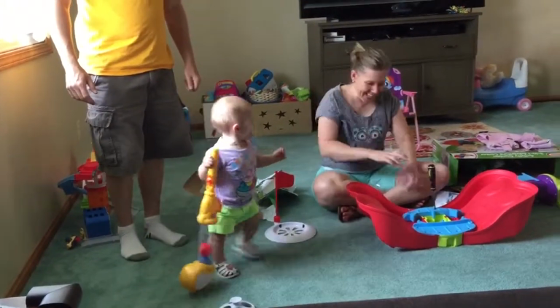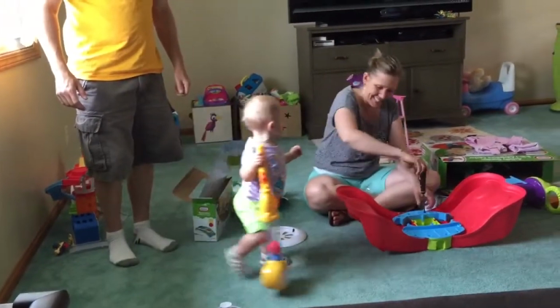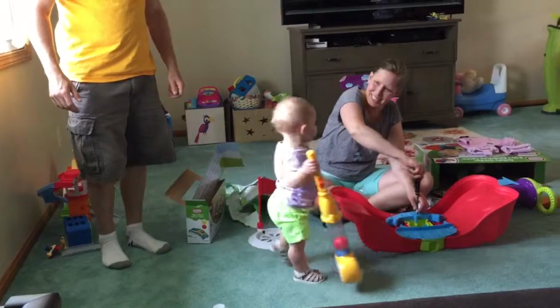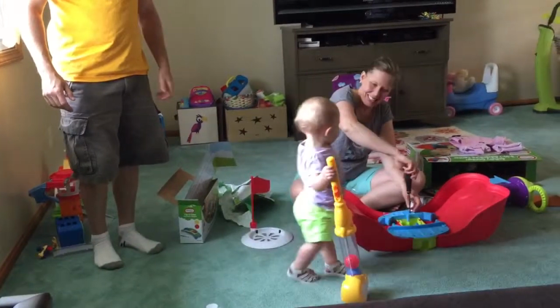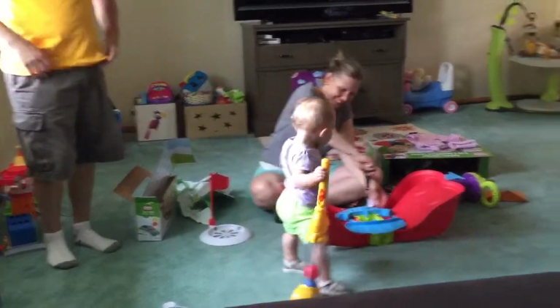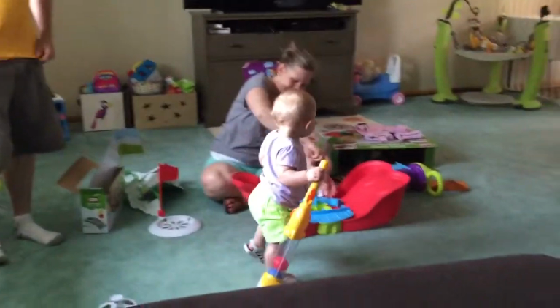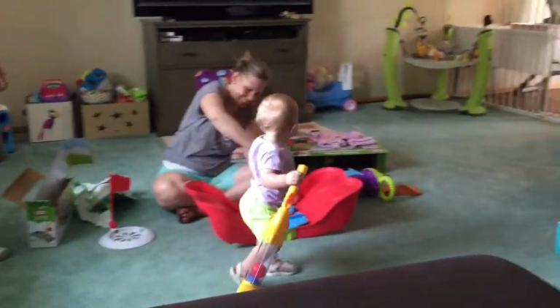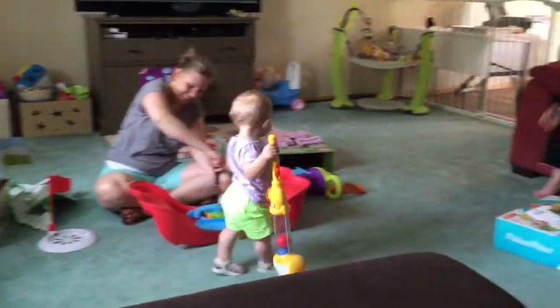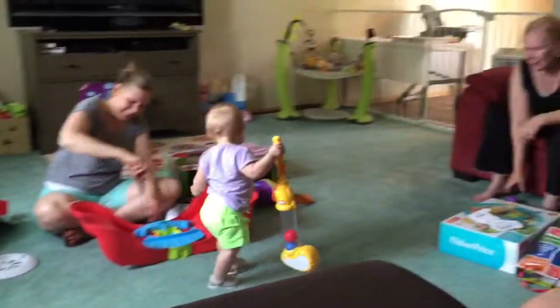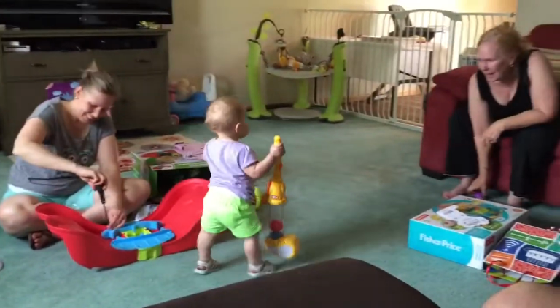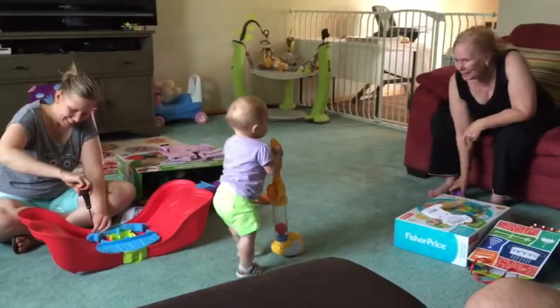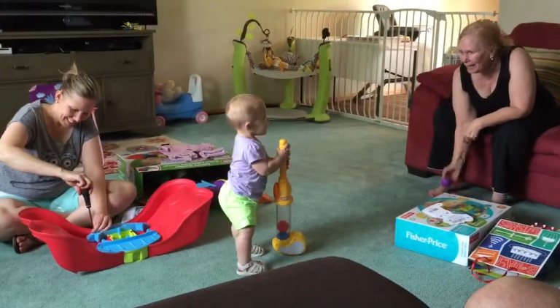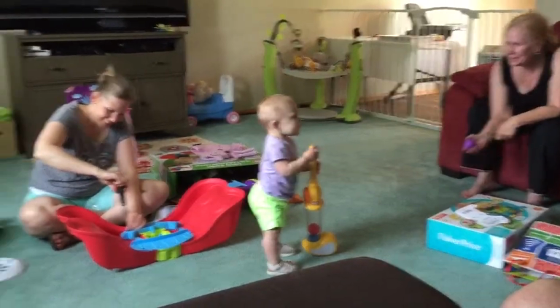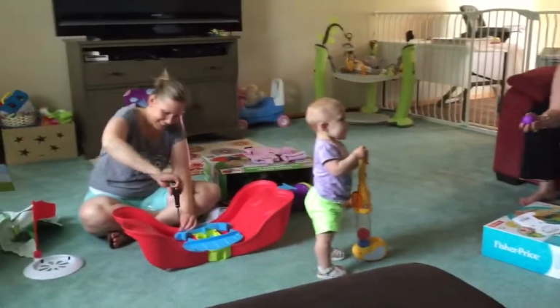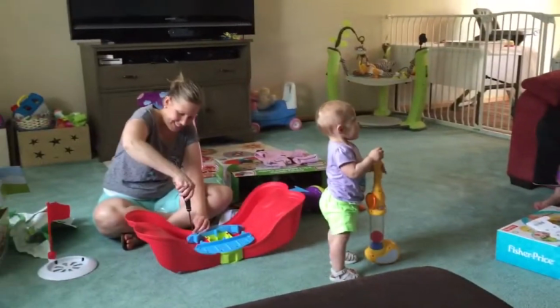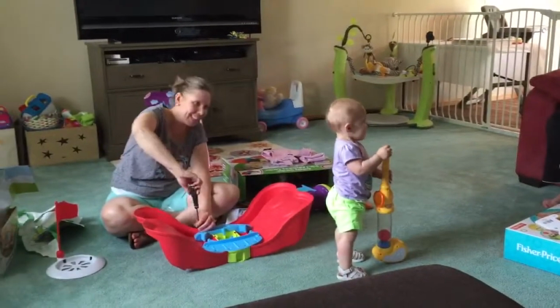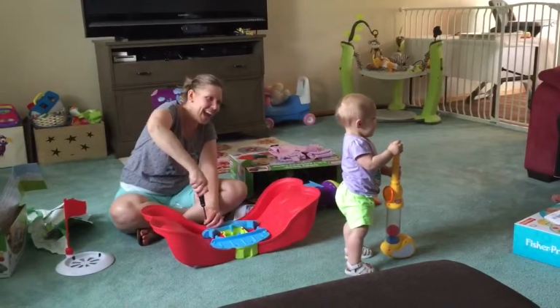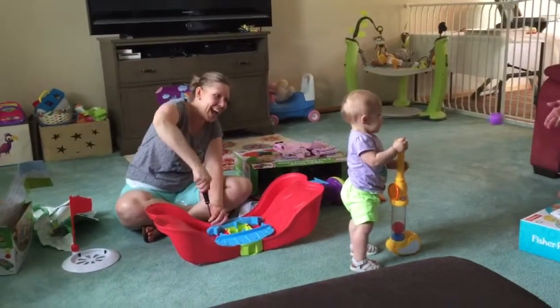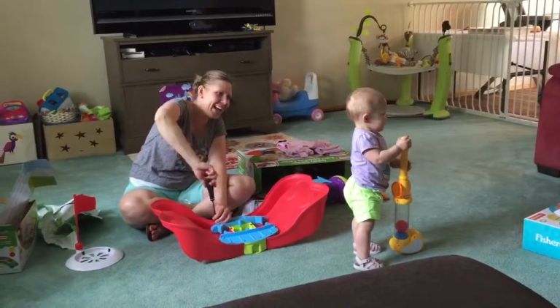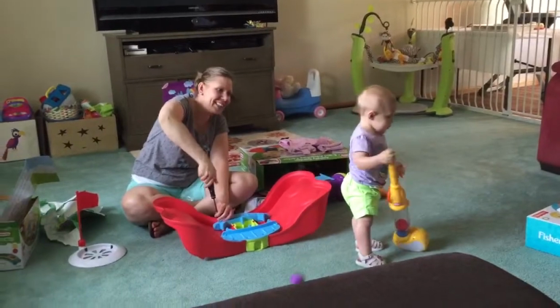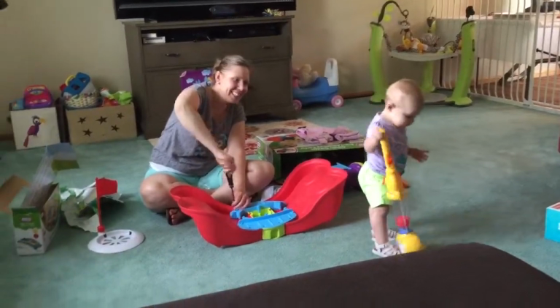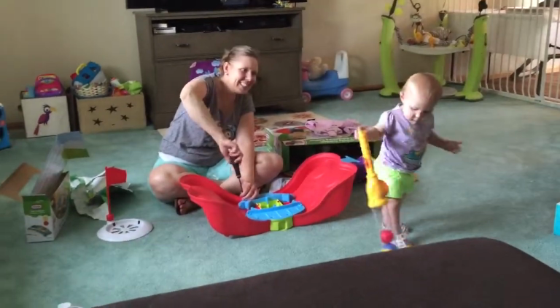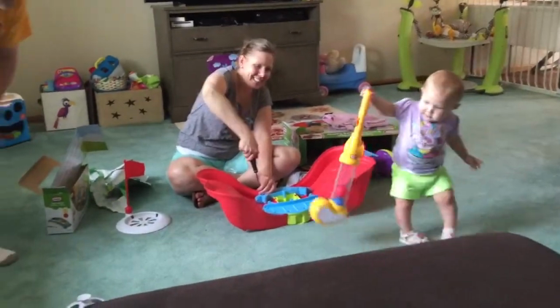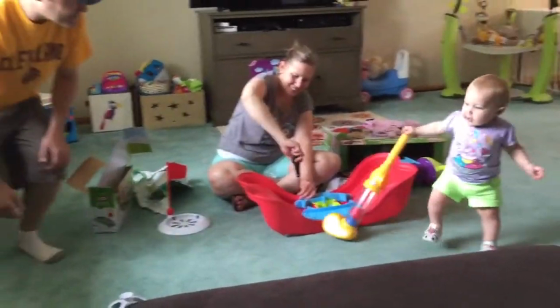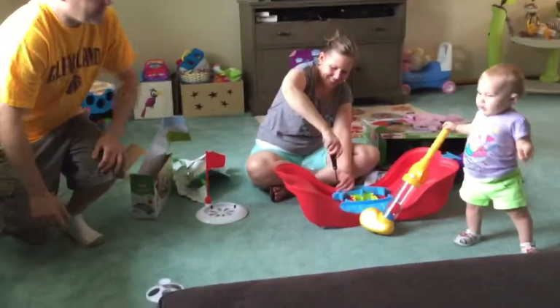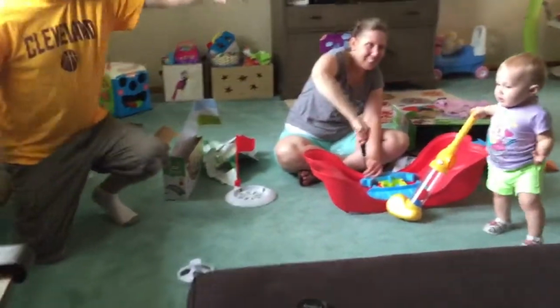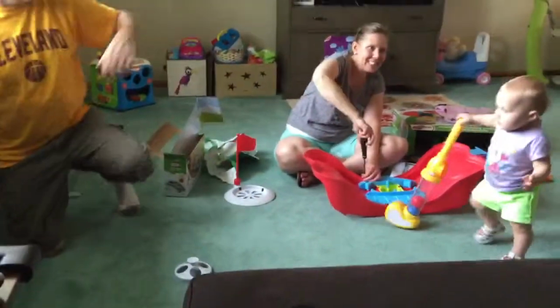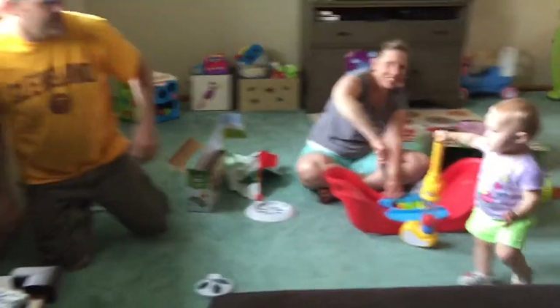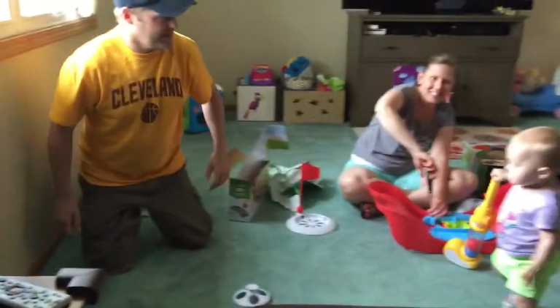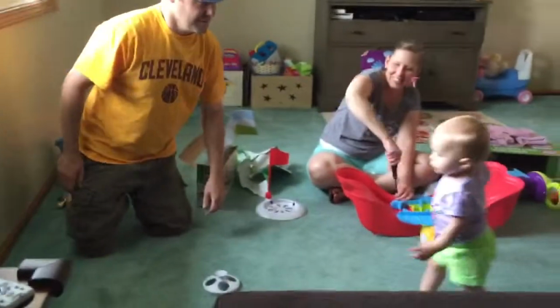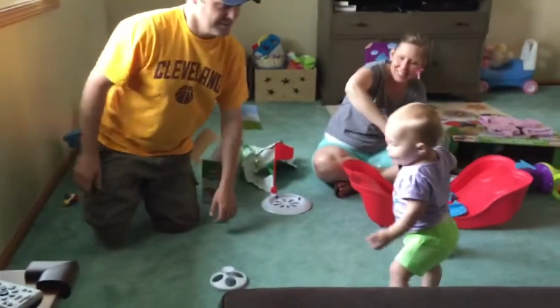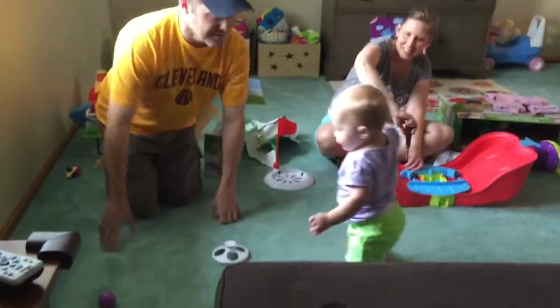I did it! I did it, Mommy, Daddy! I did it! Say yay! You gonna do it again? Do it one more time?